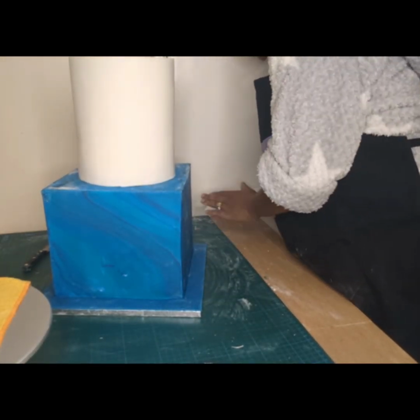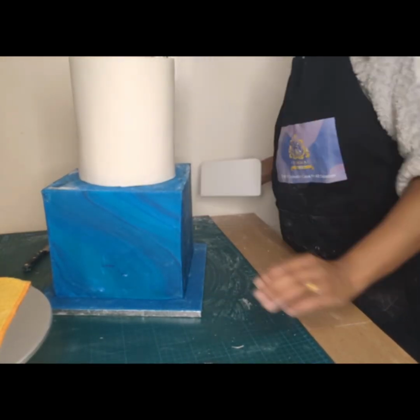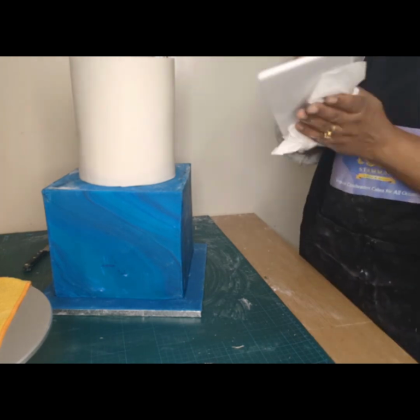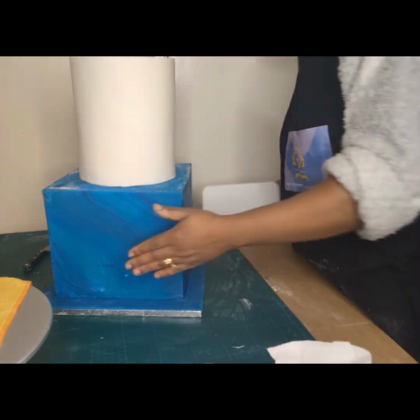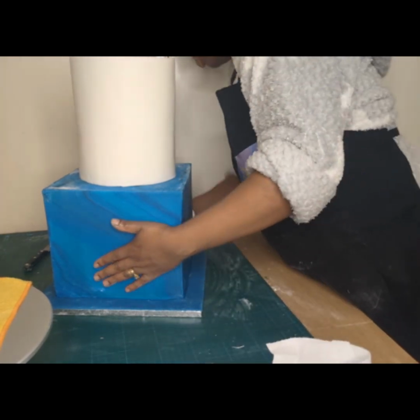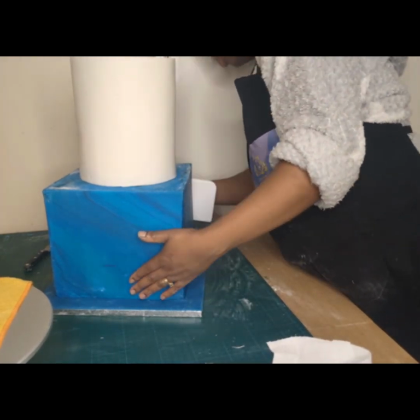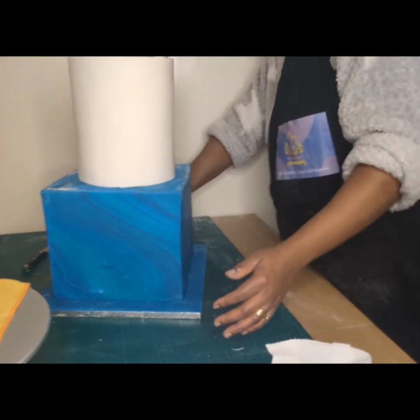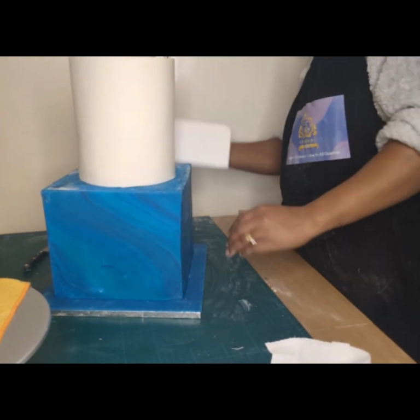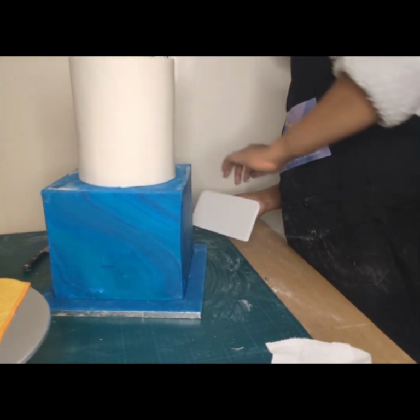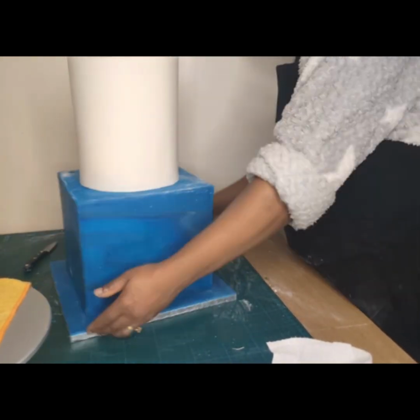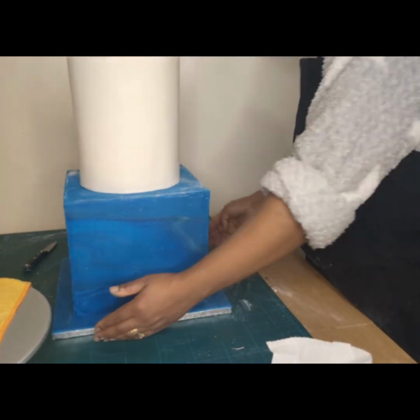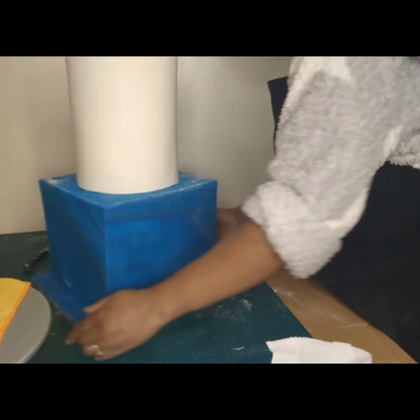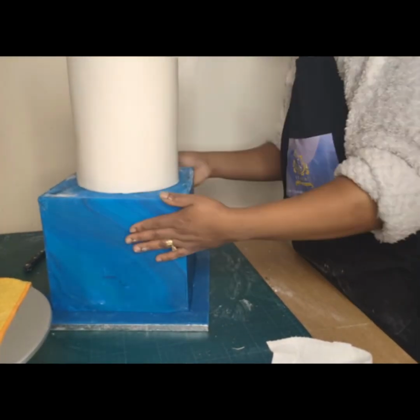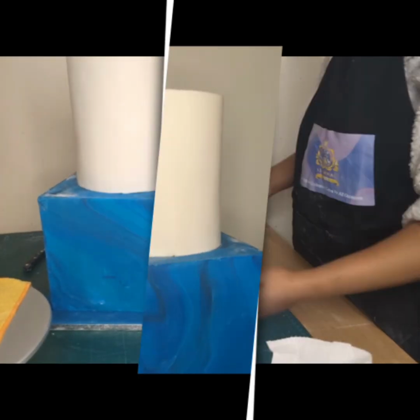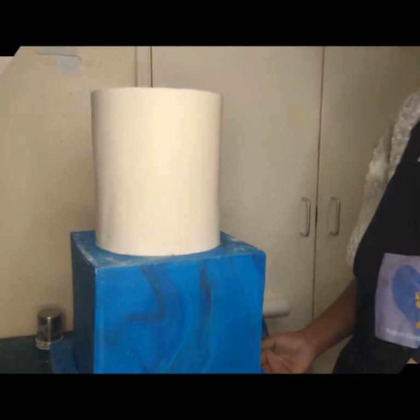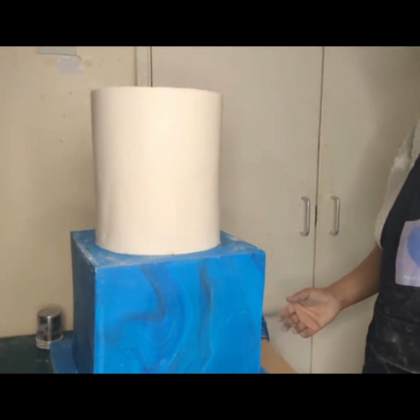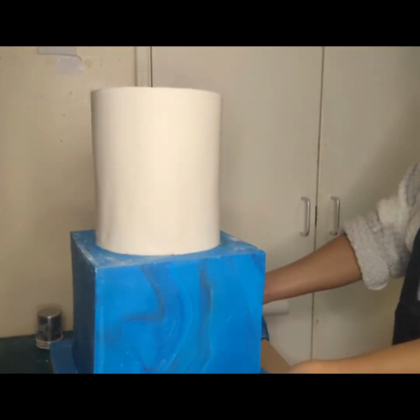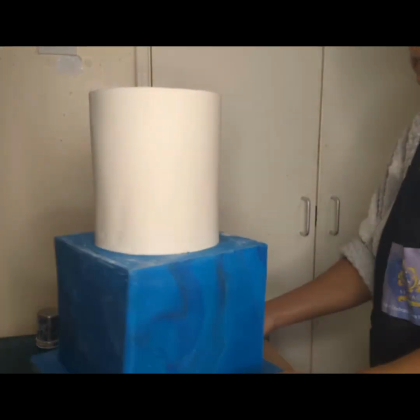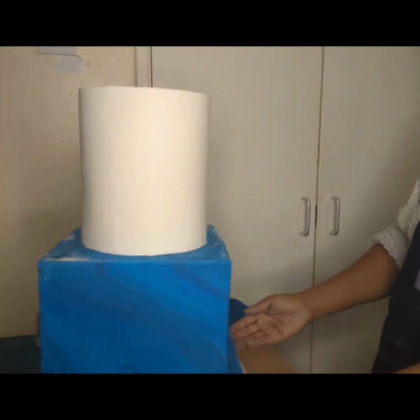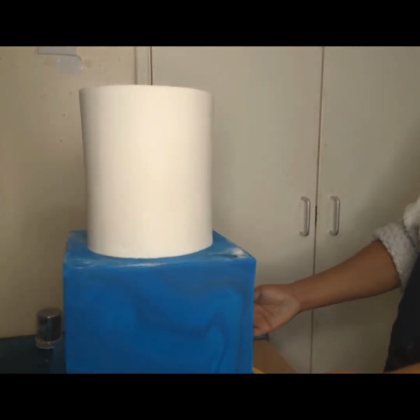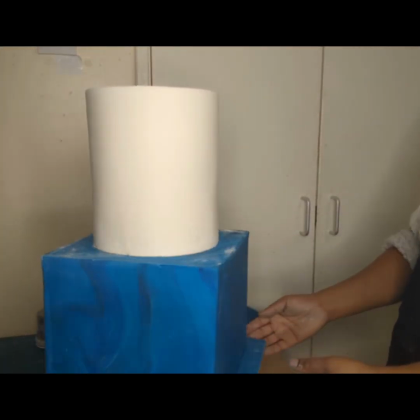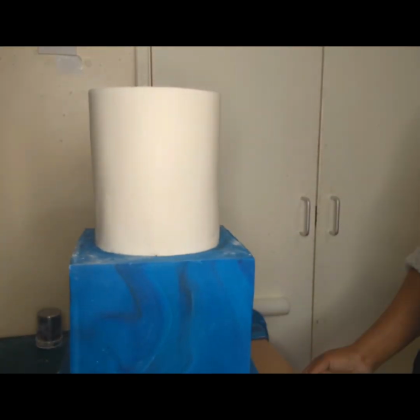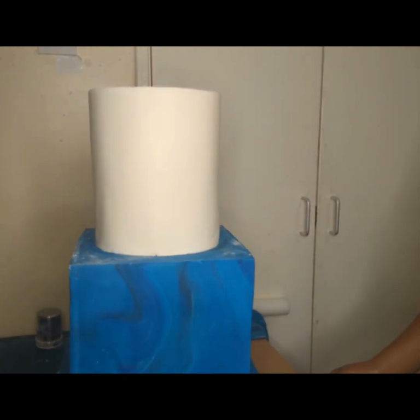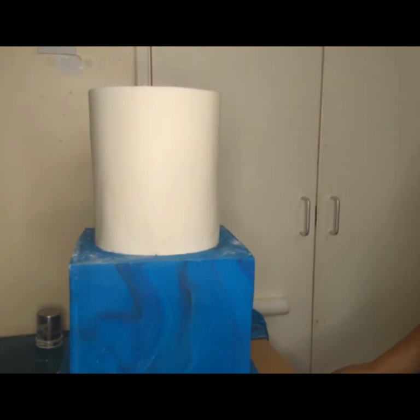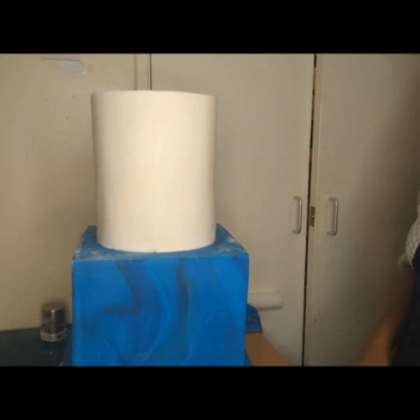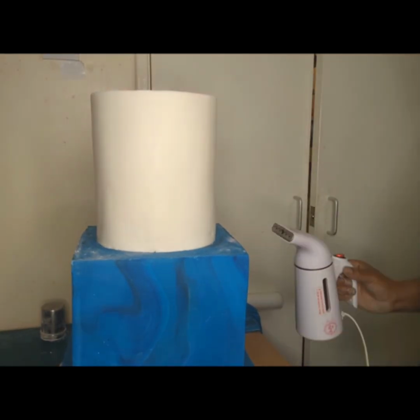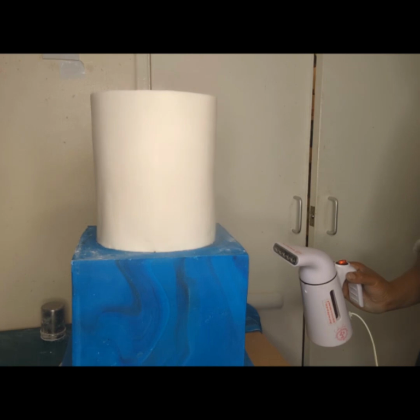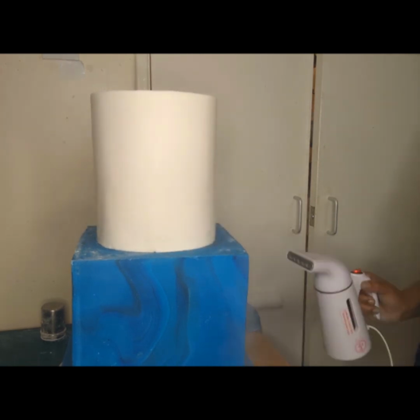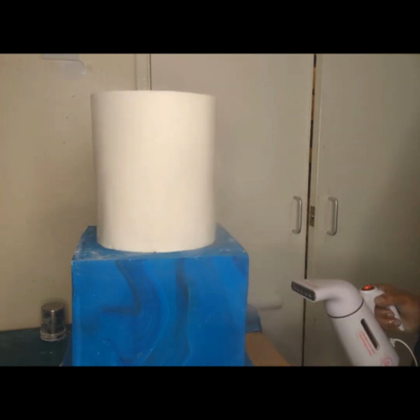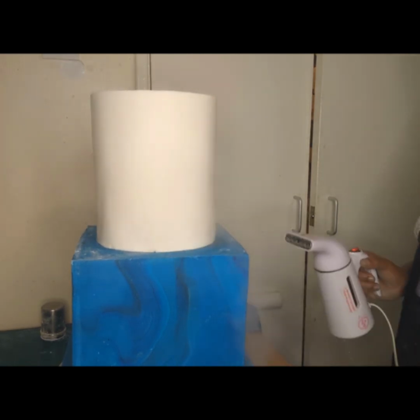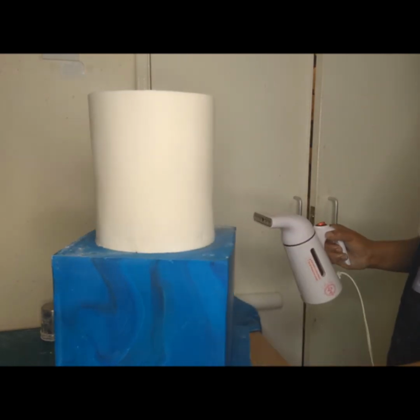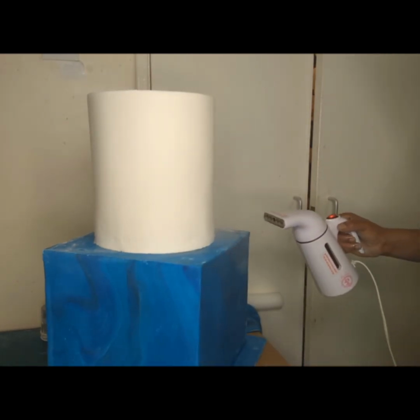Here I am ensuring everything is dead center, smoothing out as best as I can and making sure it is looking beautiful. That's the cake fully stacked — that's how I stack my cakes.